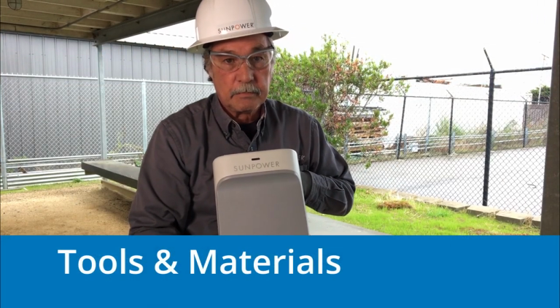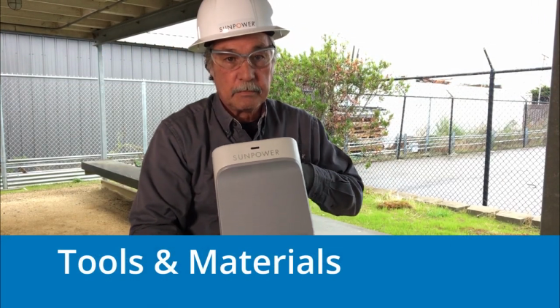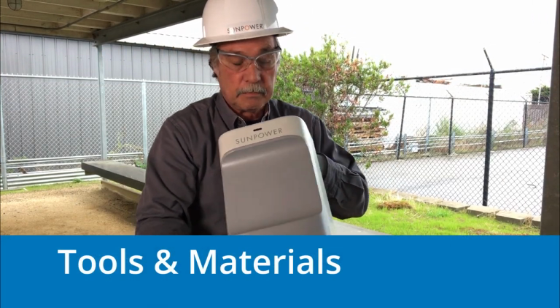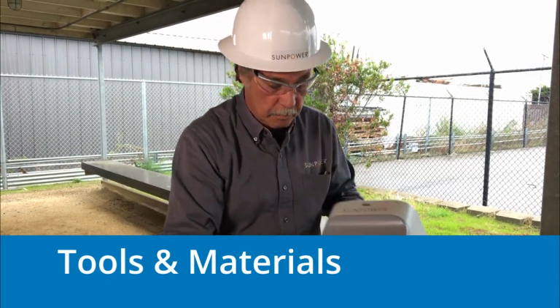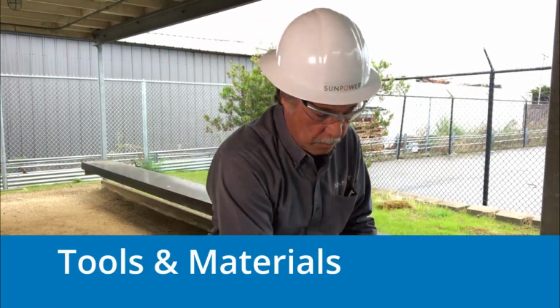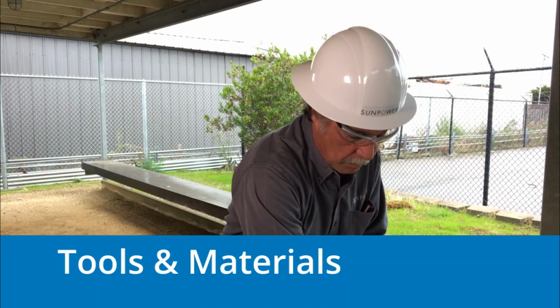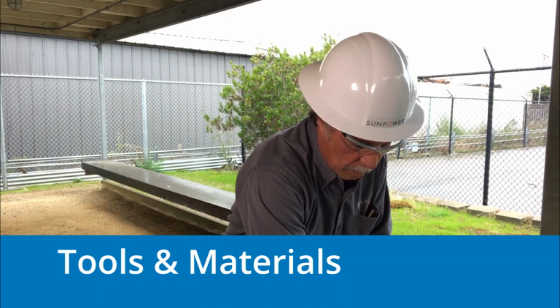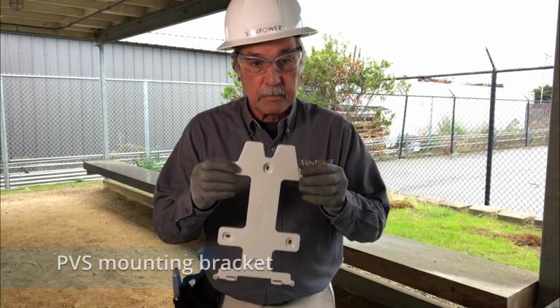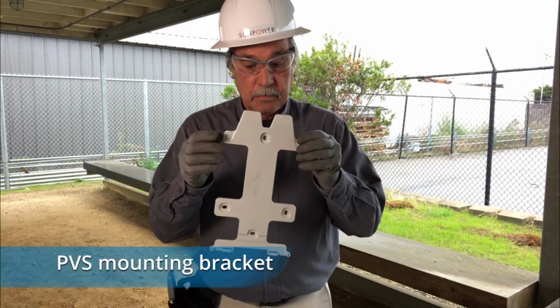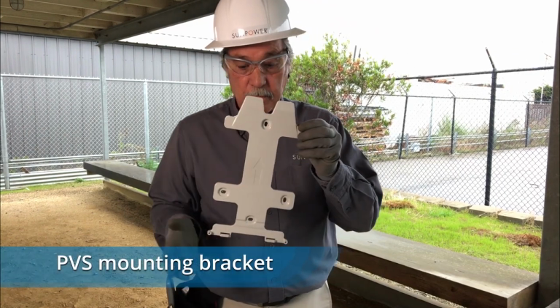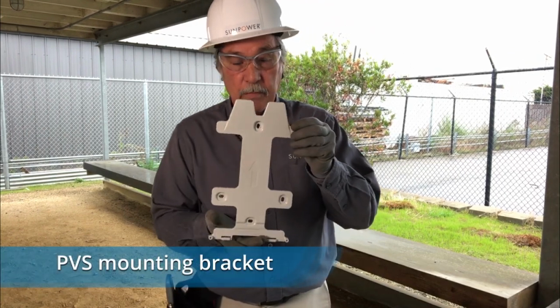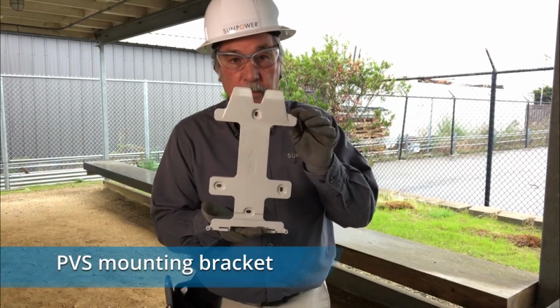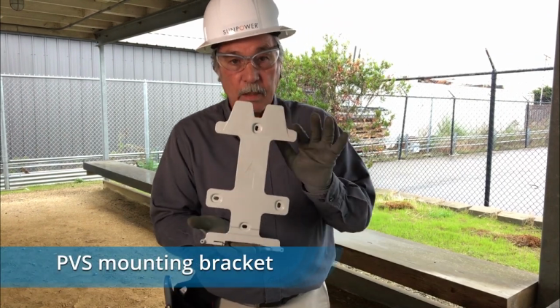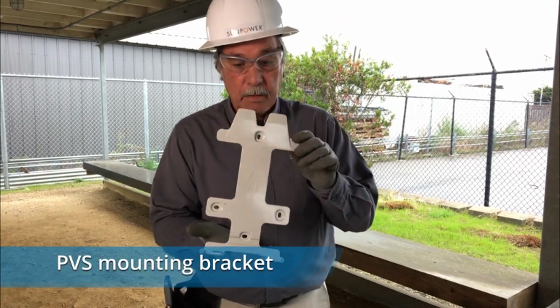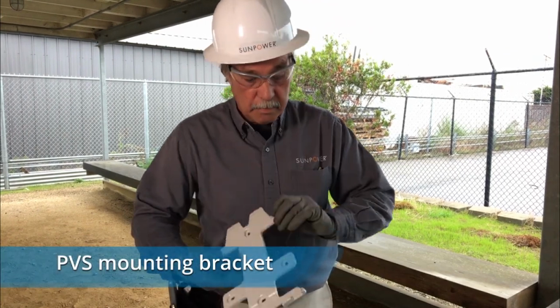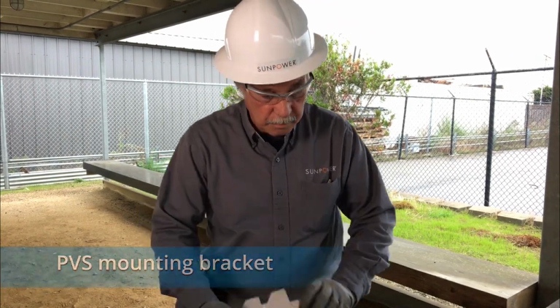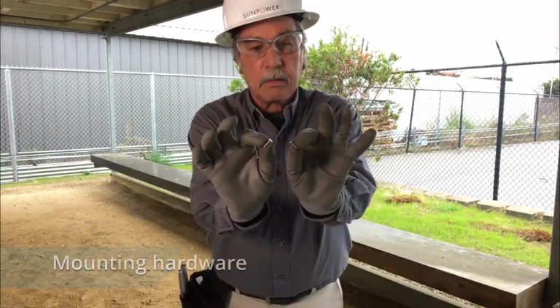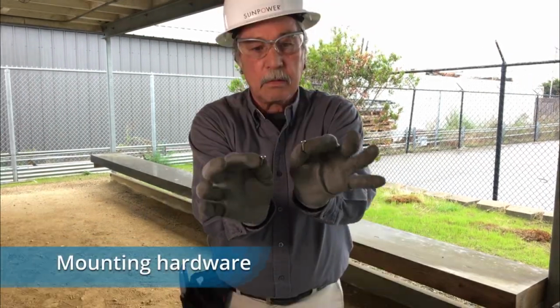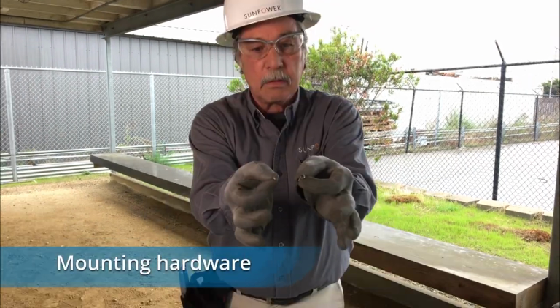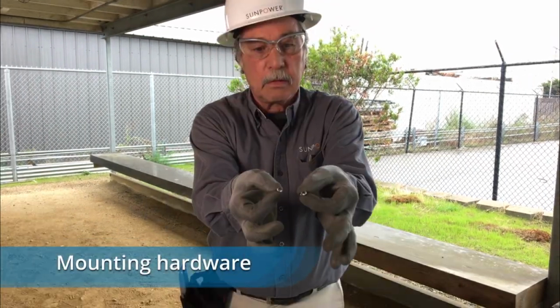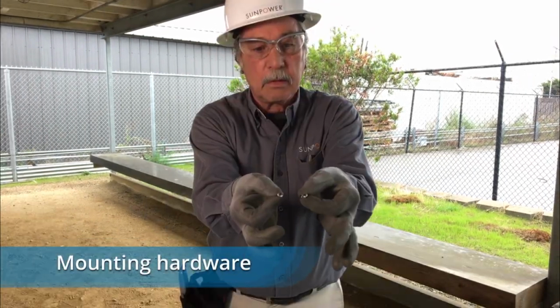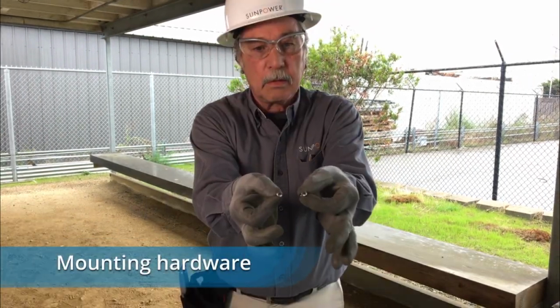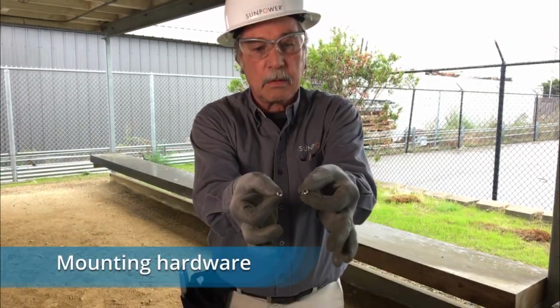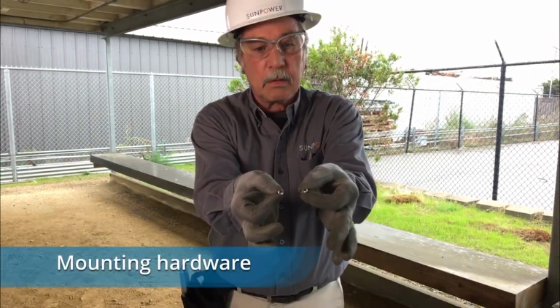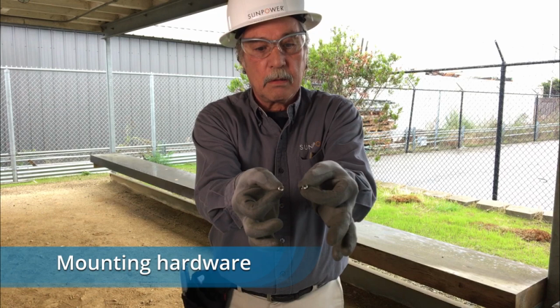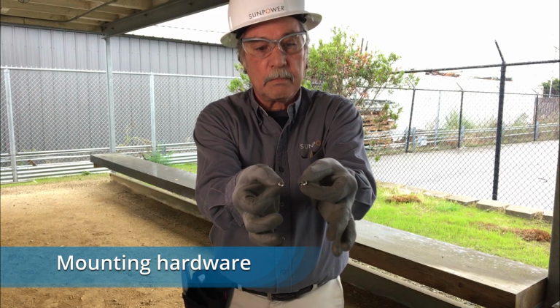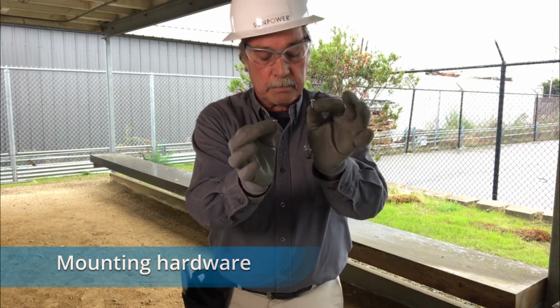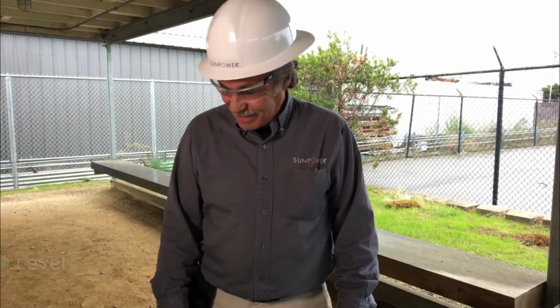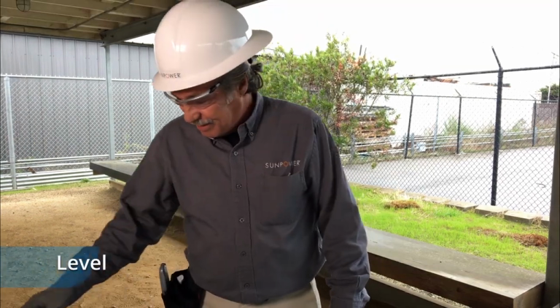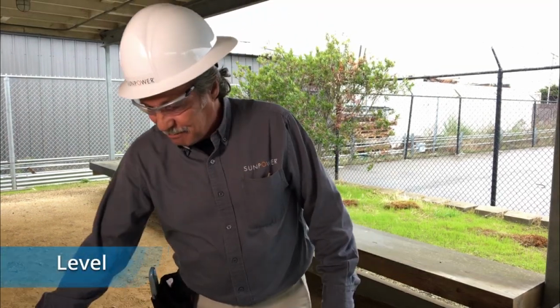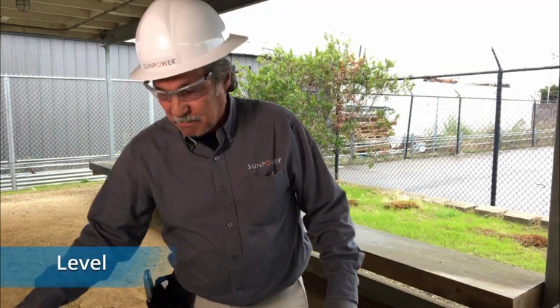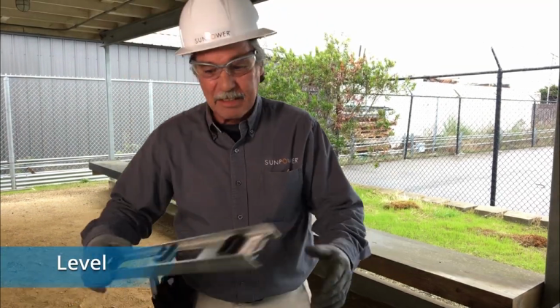You'll need the PVS mounting bracket and hardware appropriate for the wall you are mounting the PVS on. The mounting hardware must support at least 15 pounds.